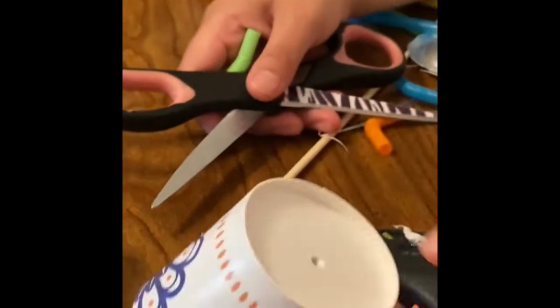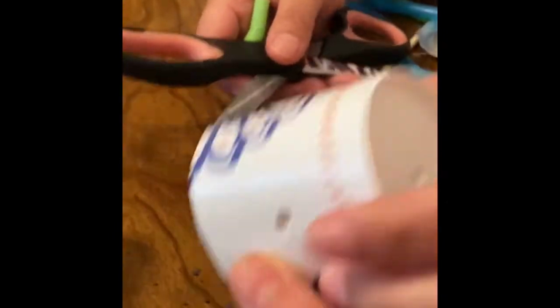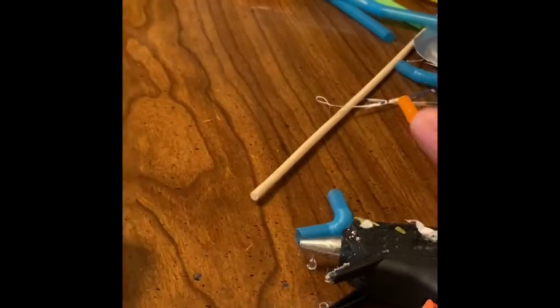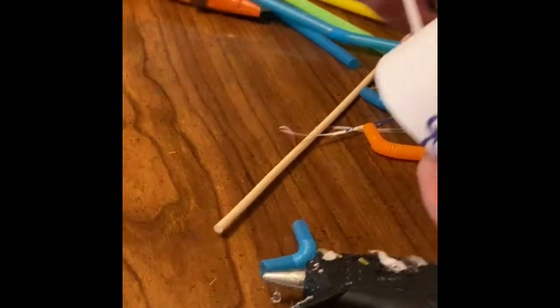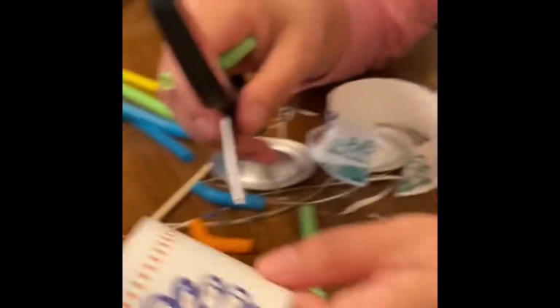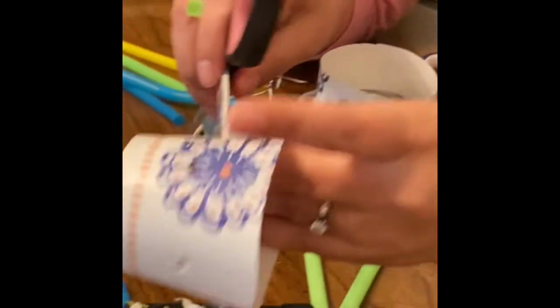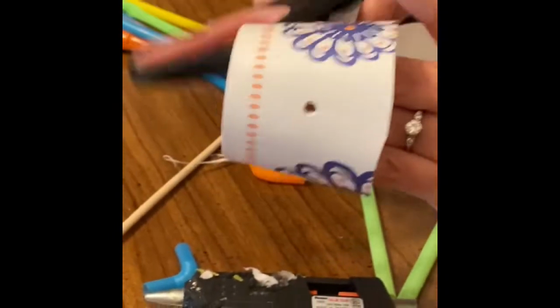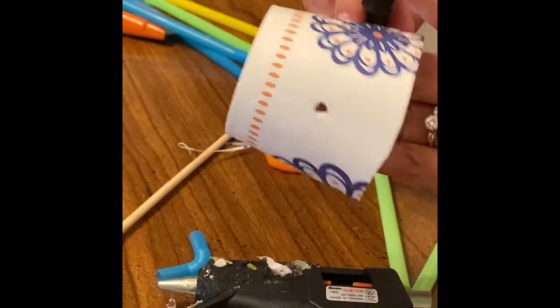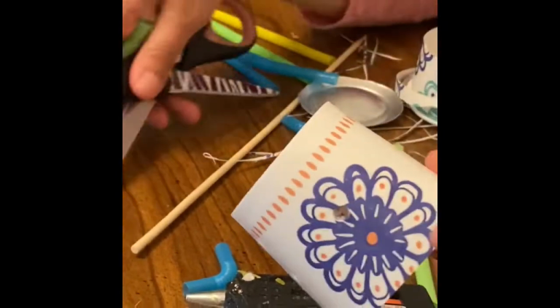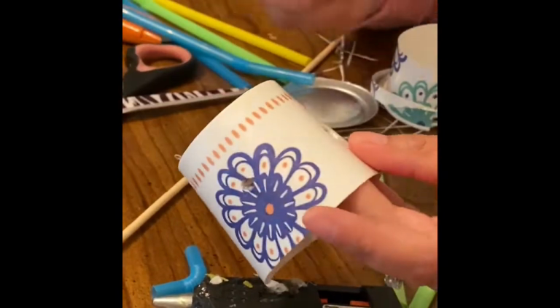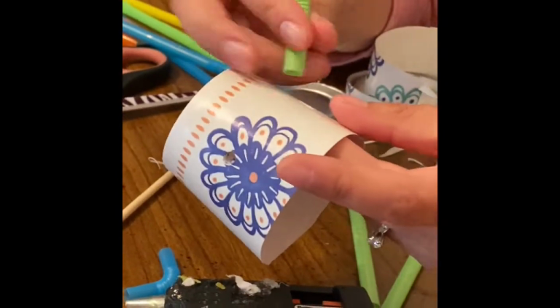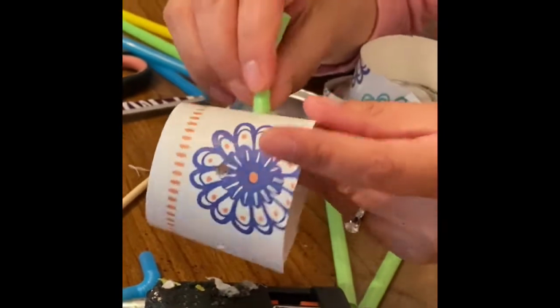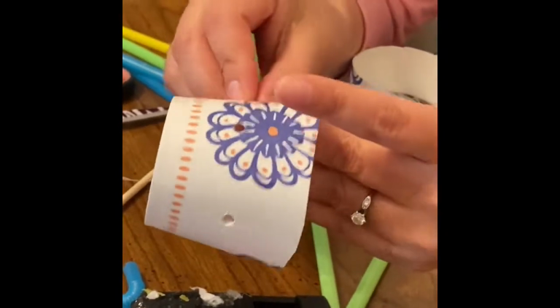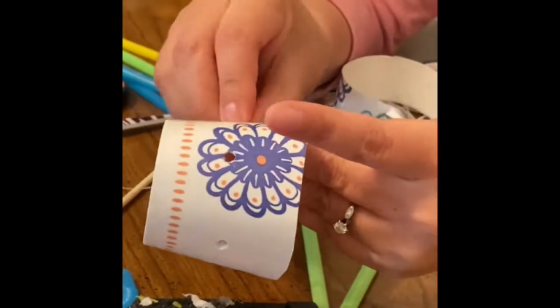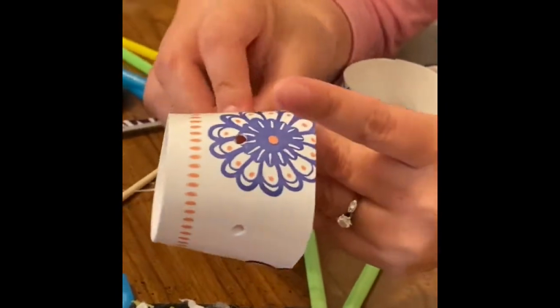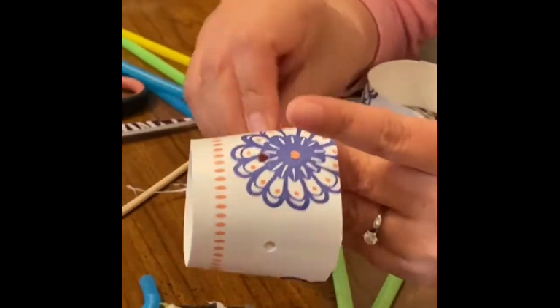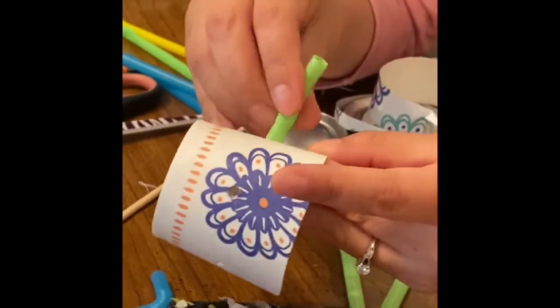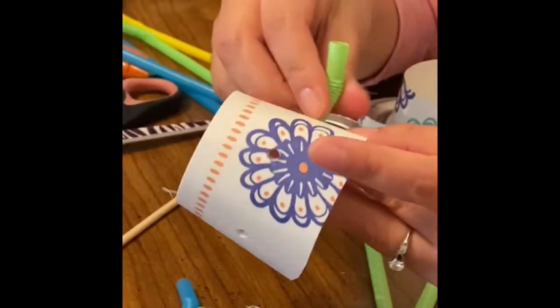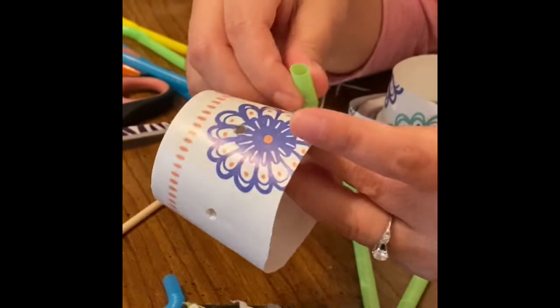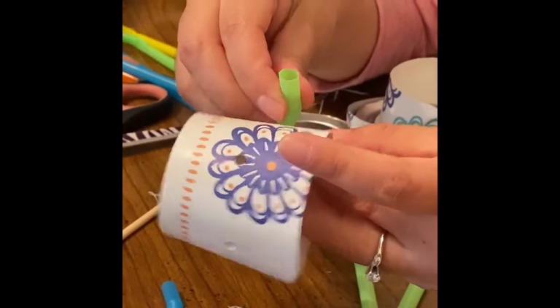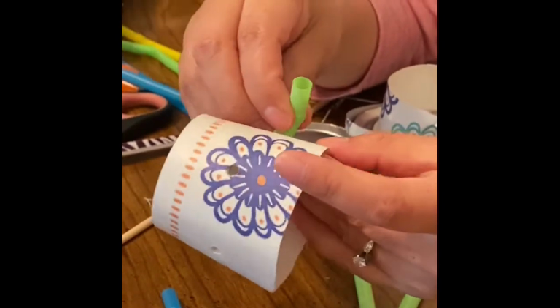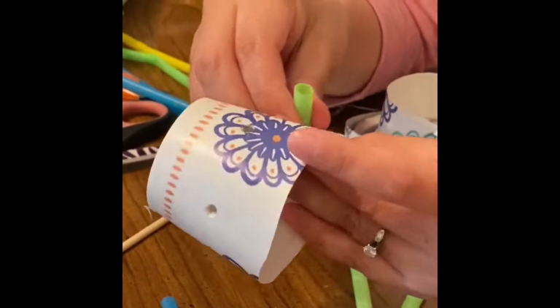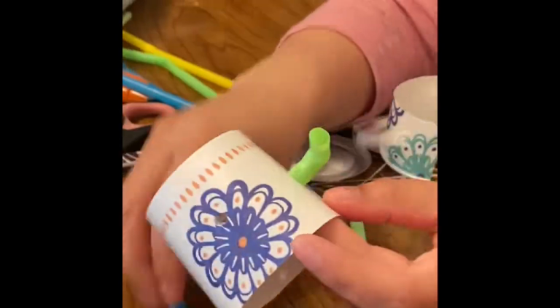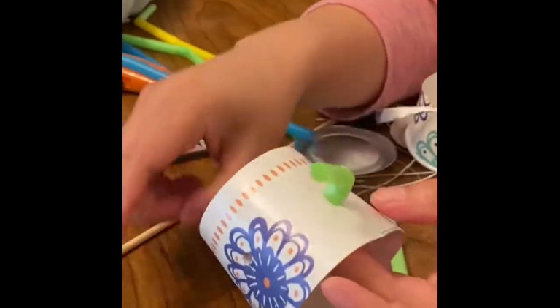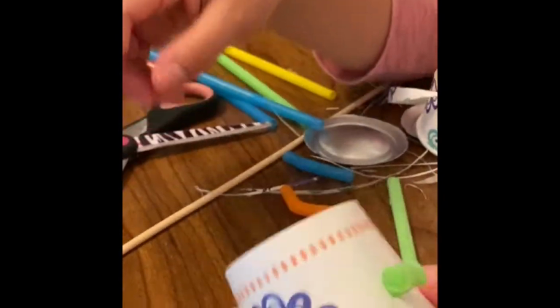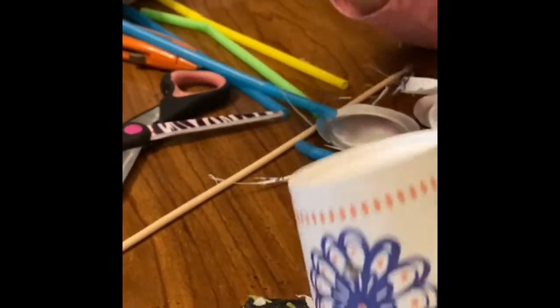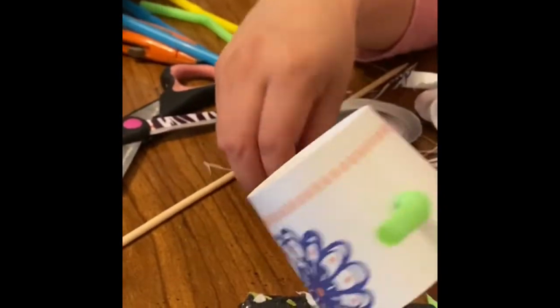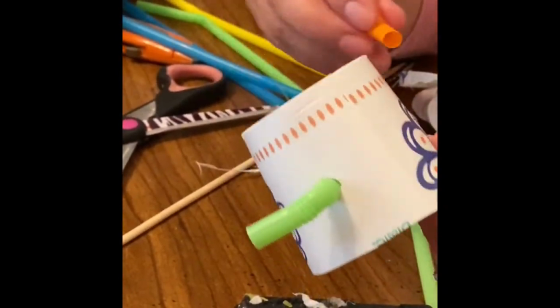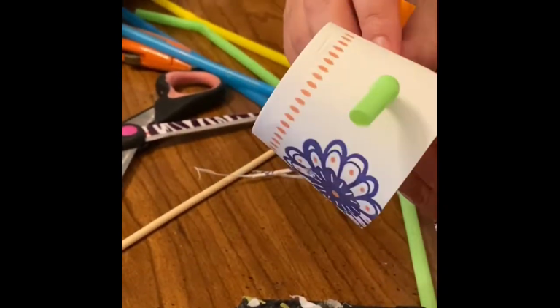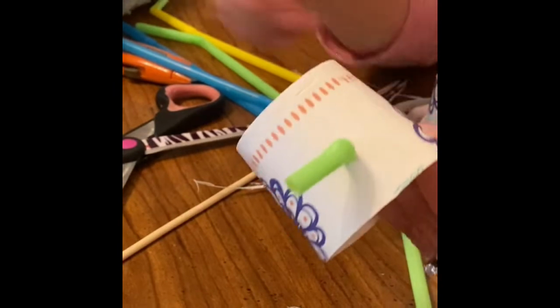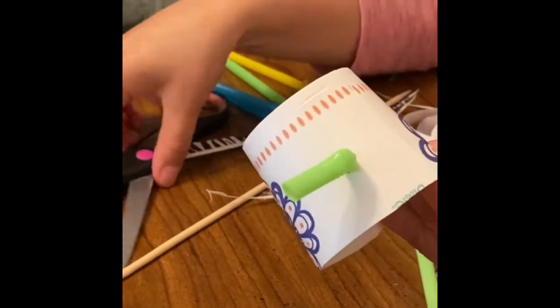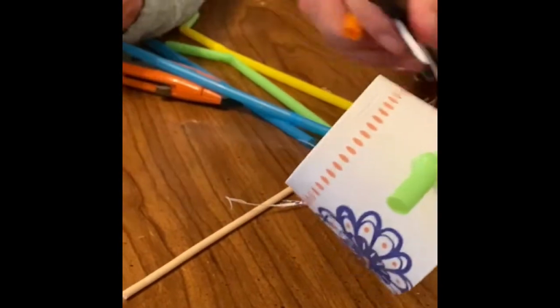Now we're going to put the straws that we cut inside the holes, but only inside the four that are on the sides. Don't put any in the middle.